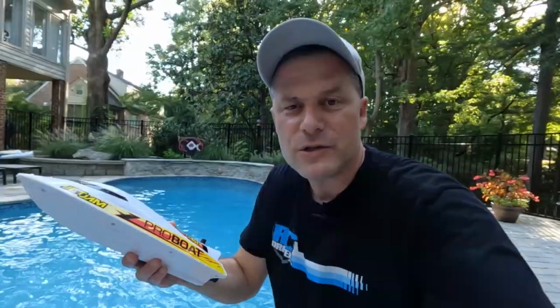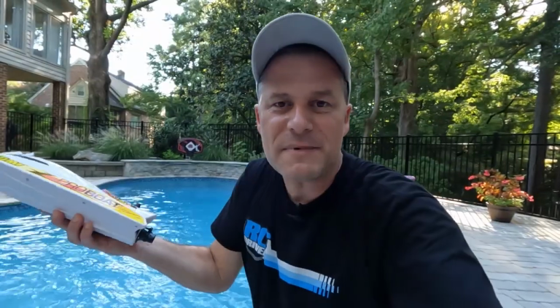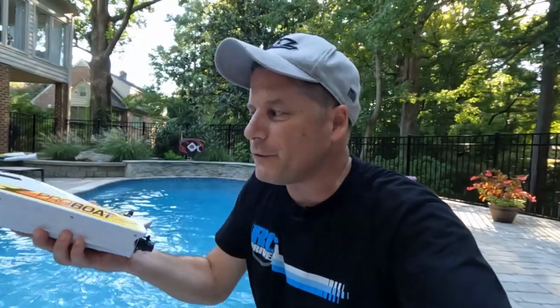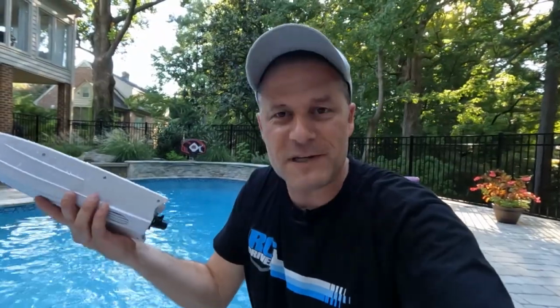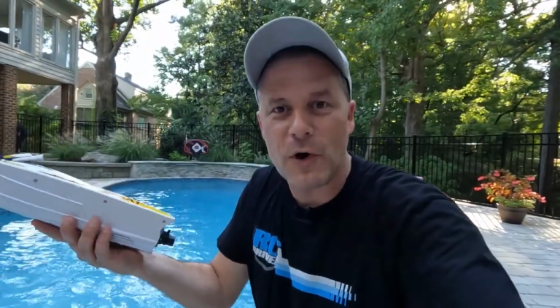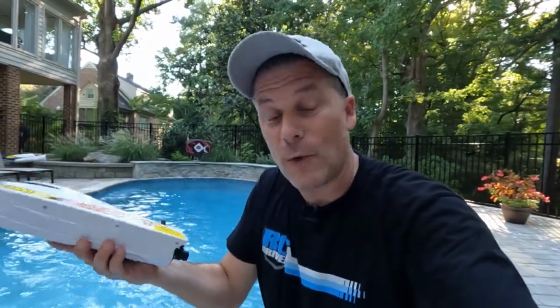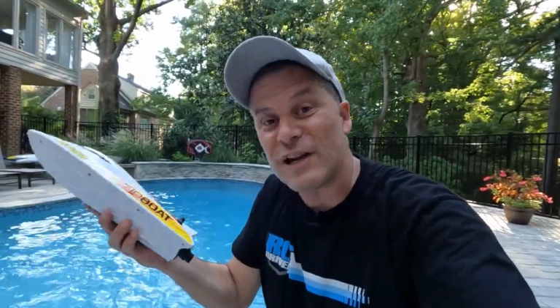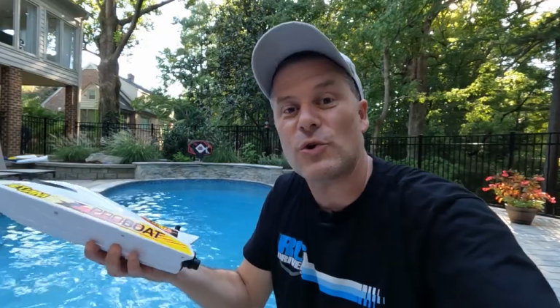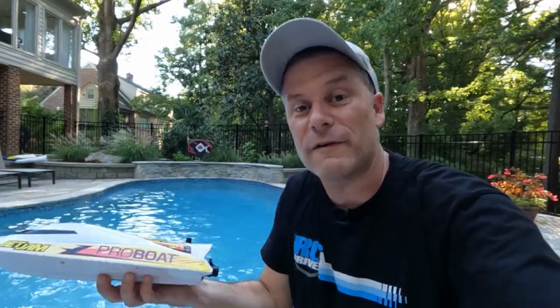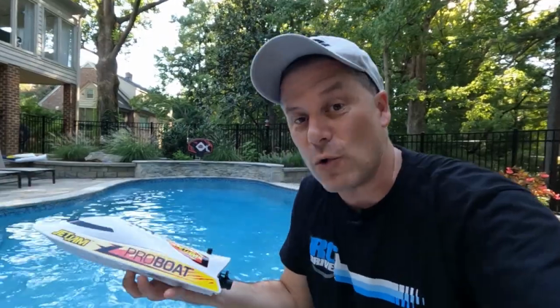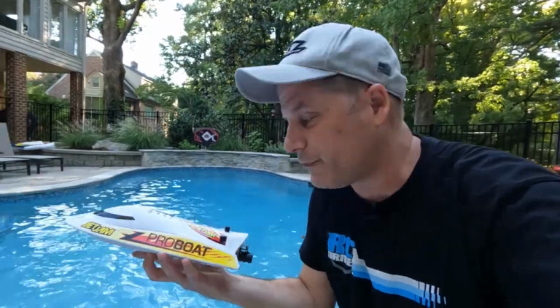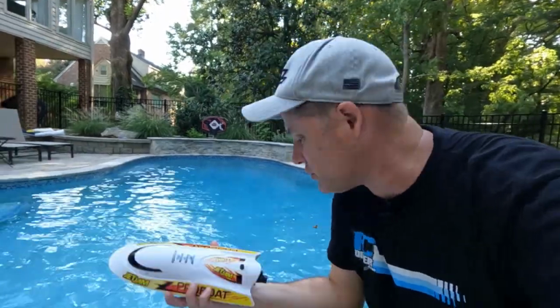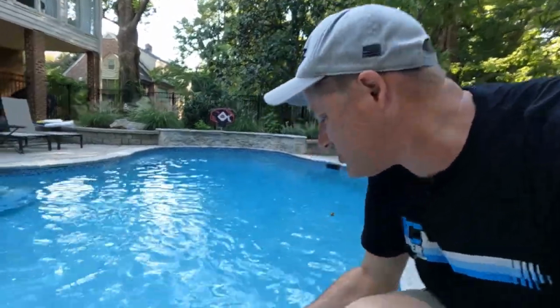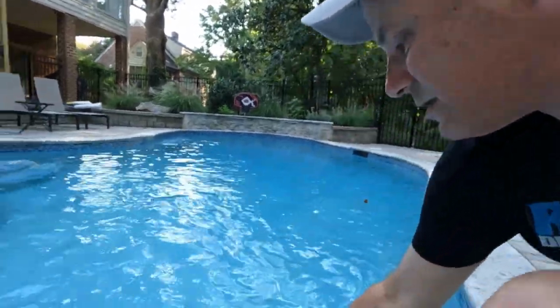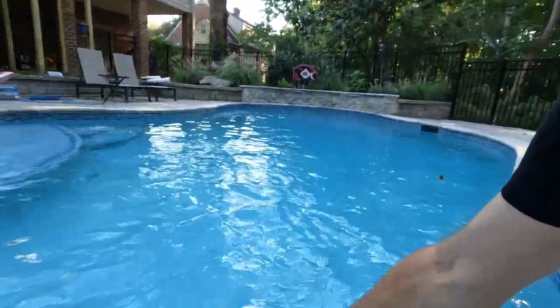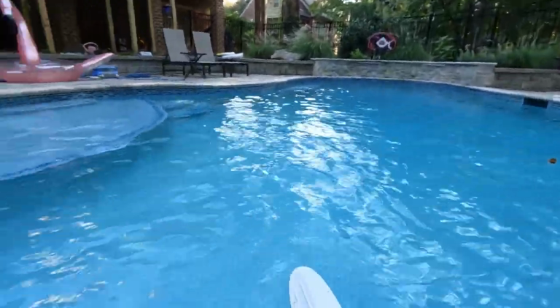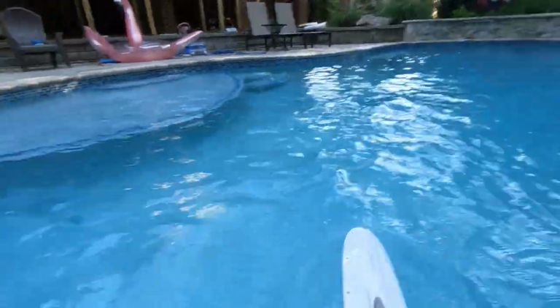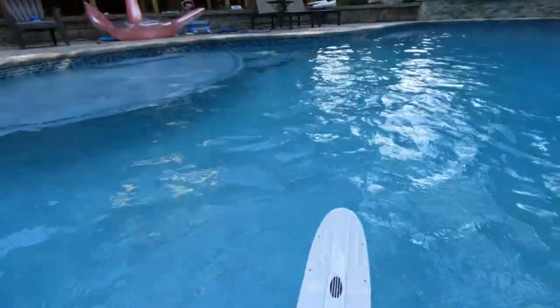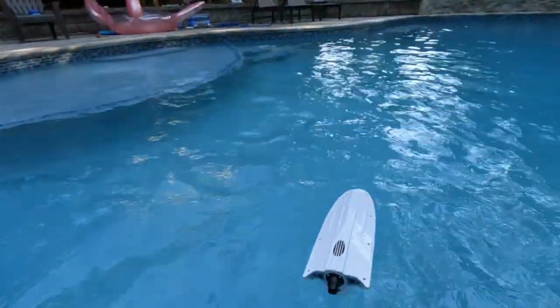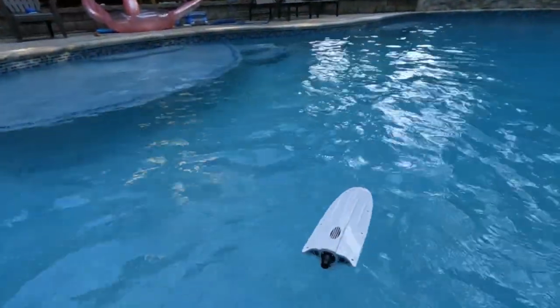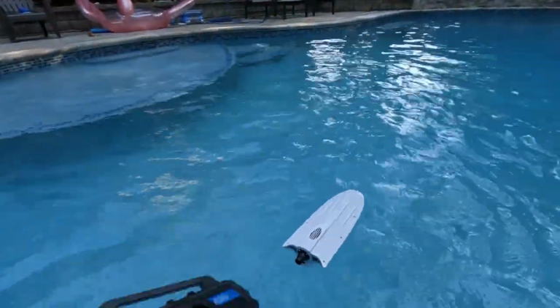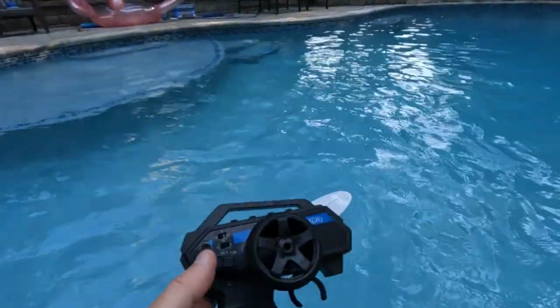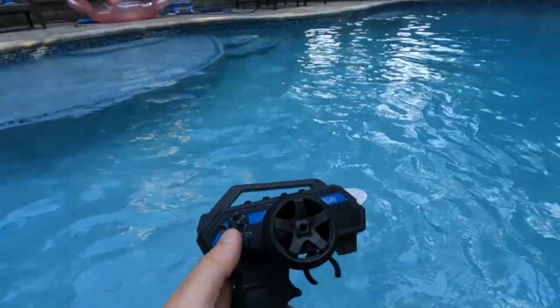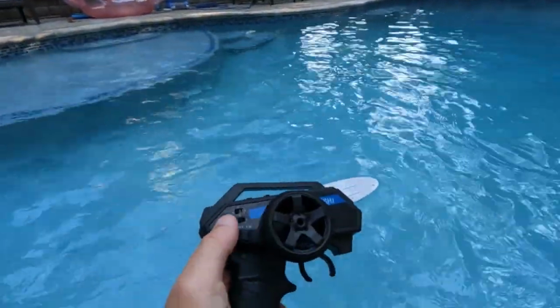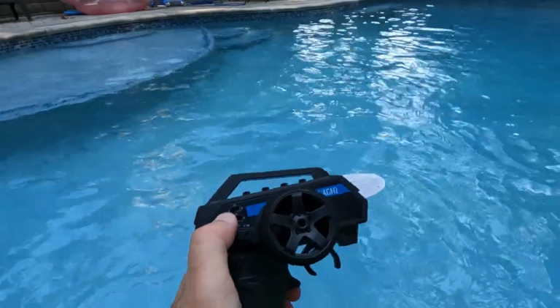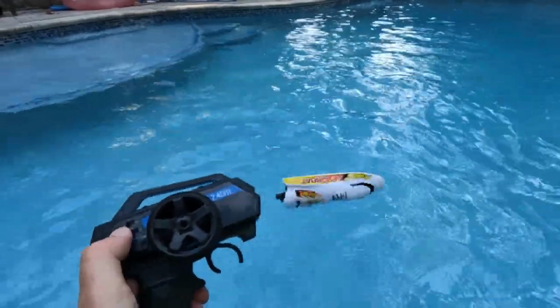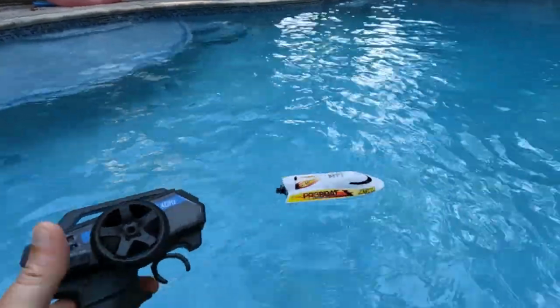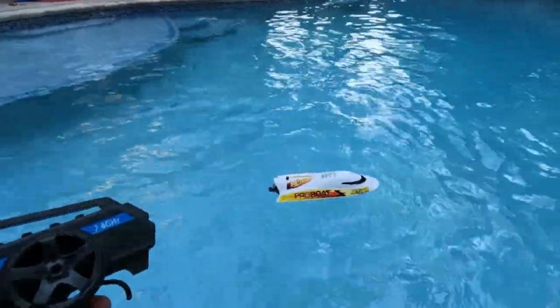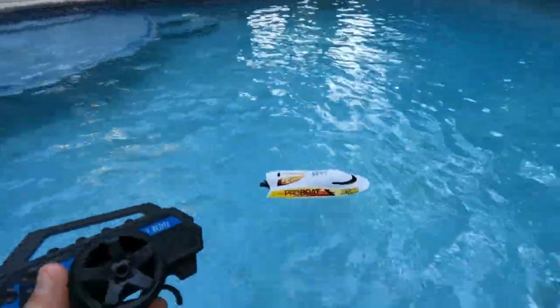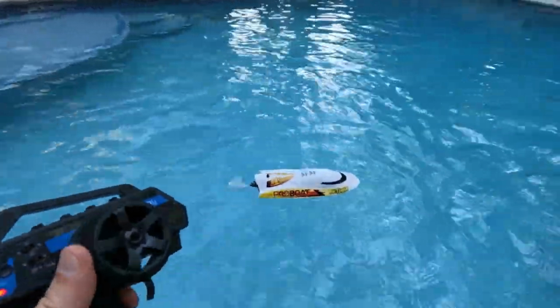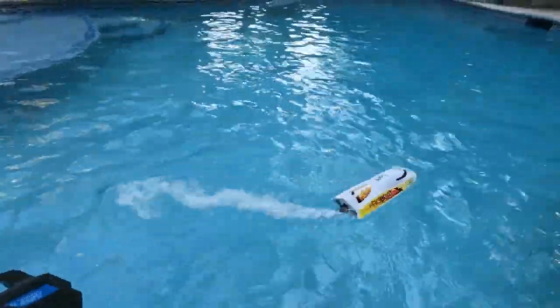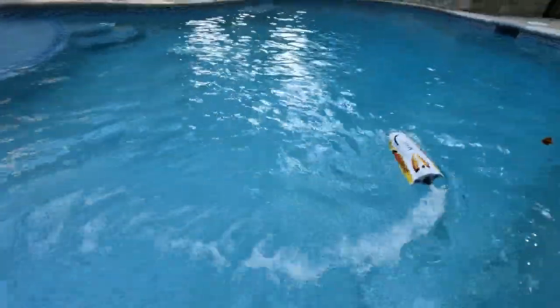So what happens if you flip this boat over? Well, I'm going to show you one of the coolest features. I'll throw it in upside down, hit this button on the radio system, and it flips itself right back over.